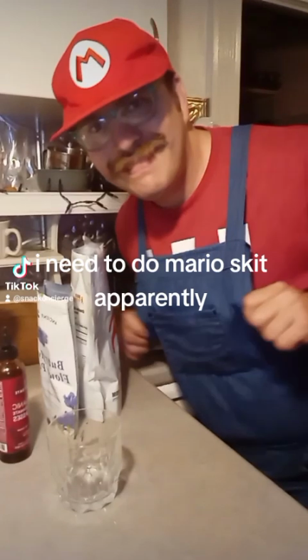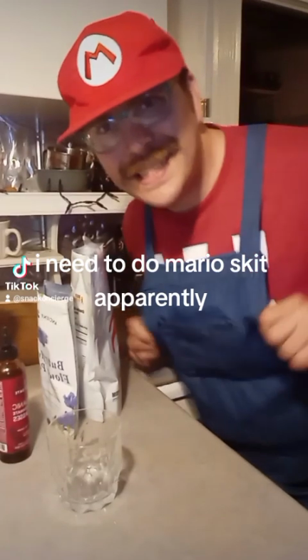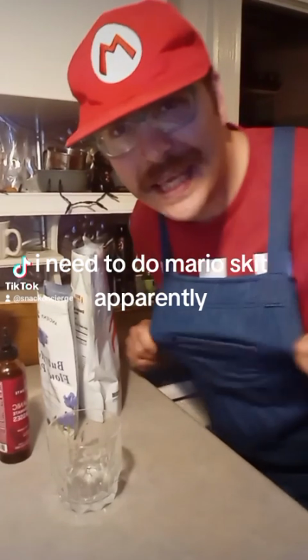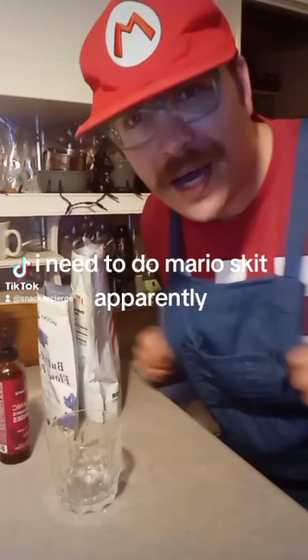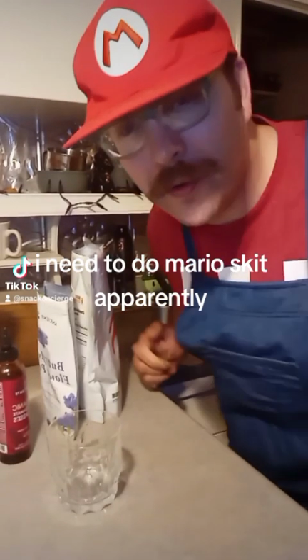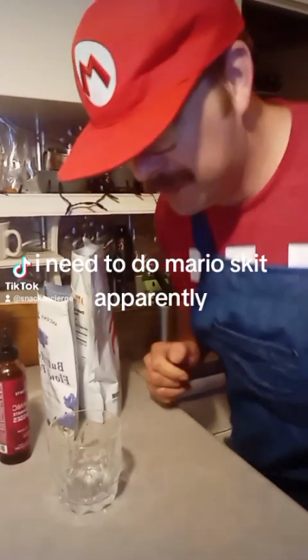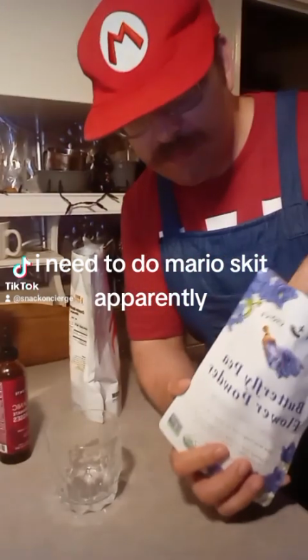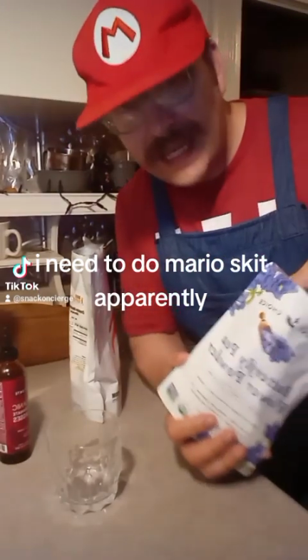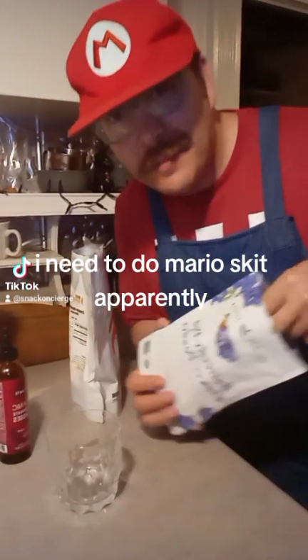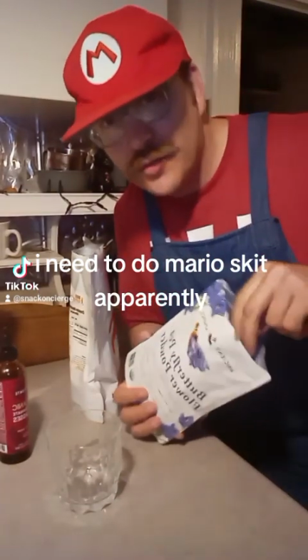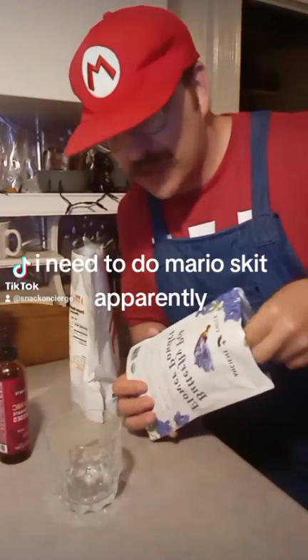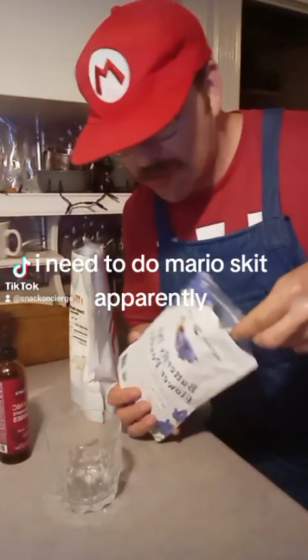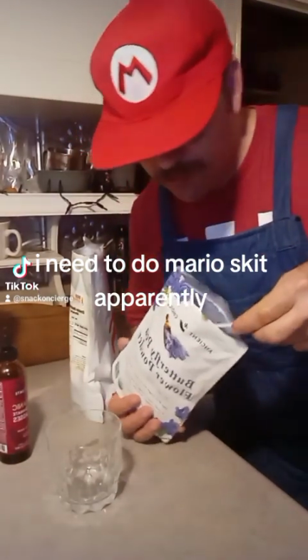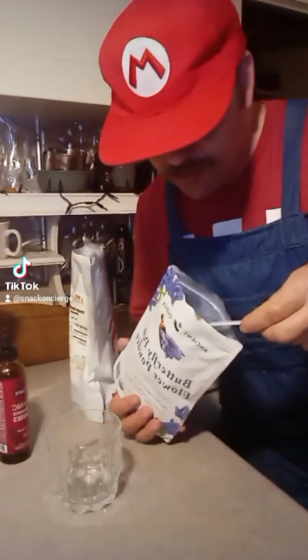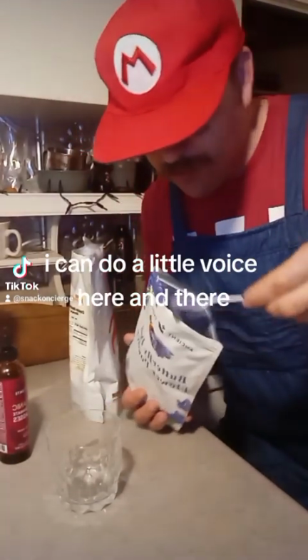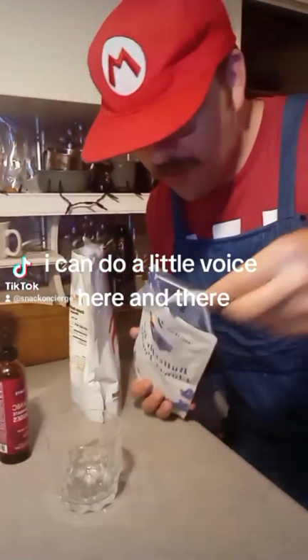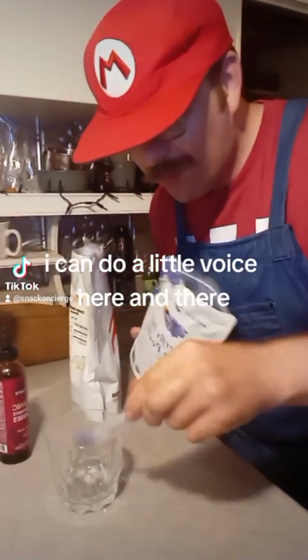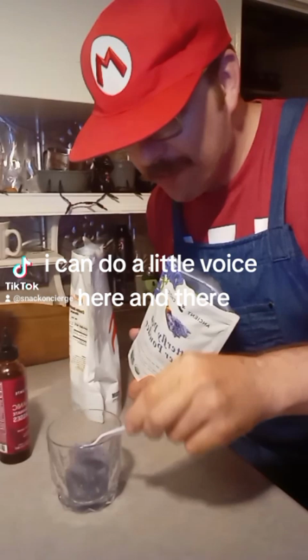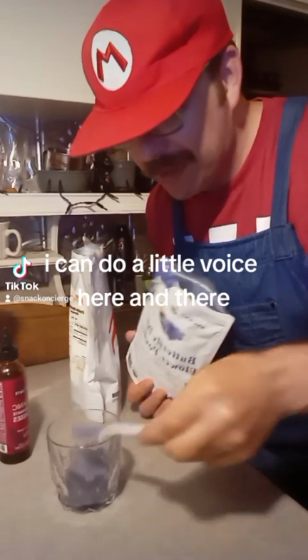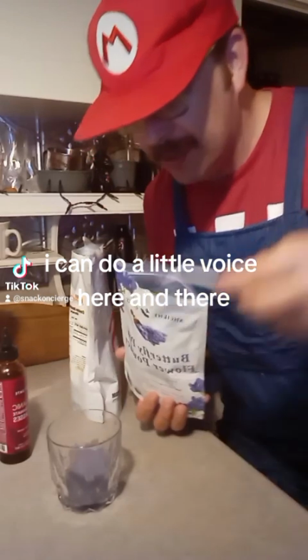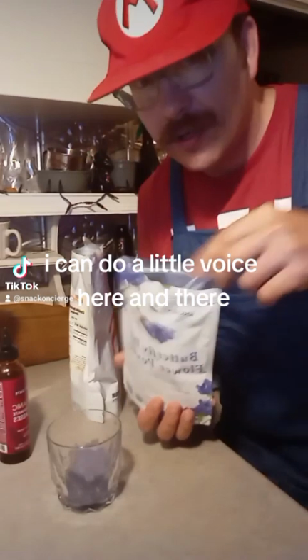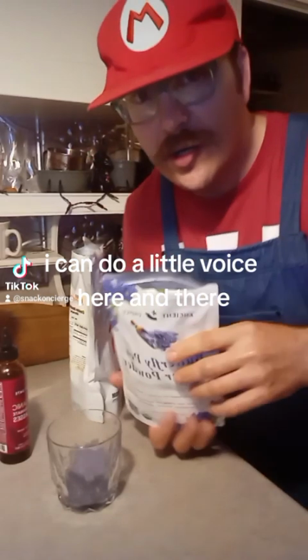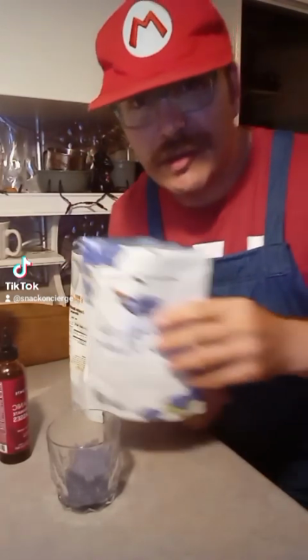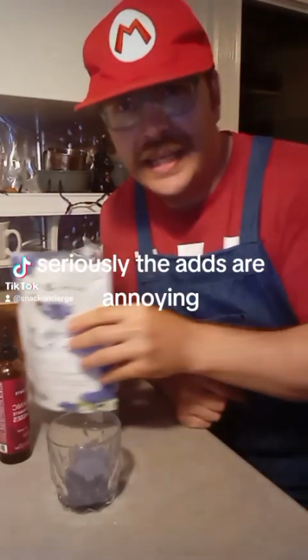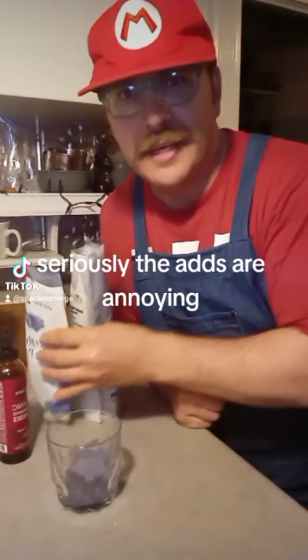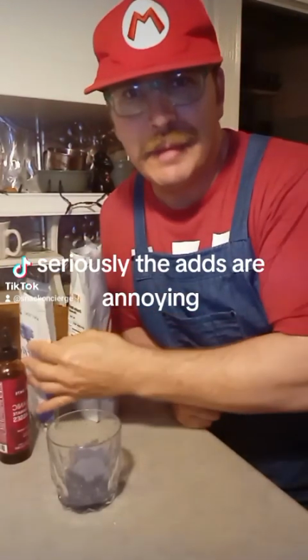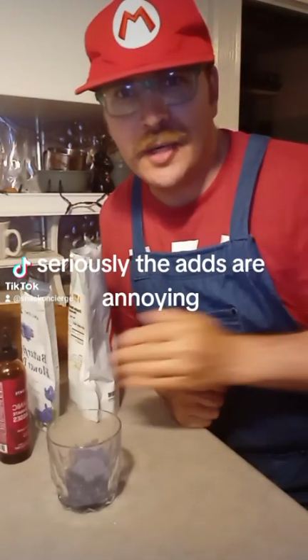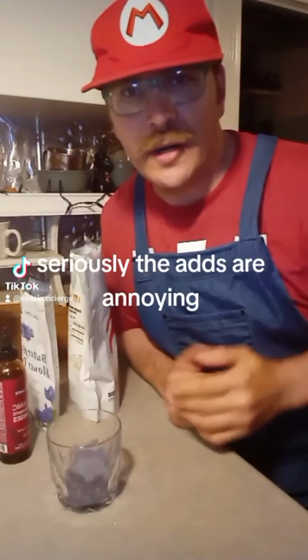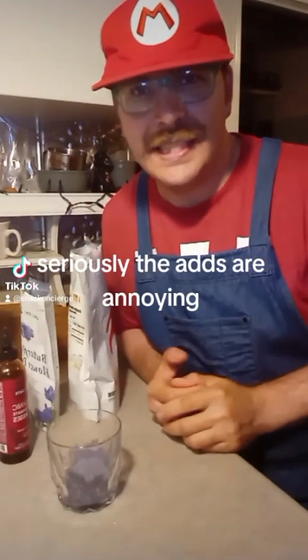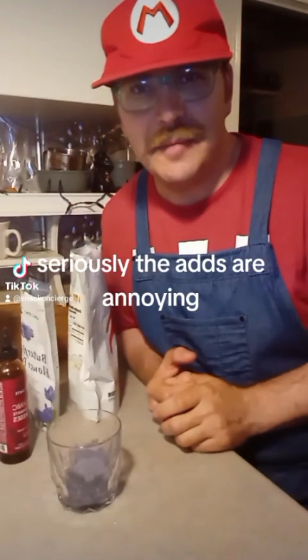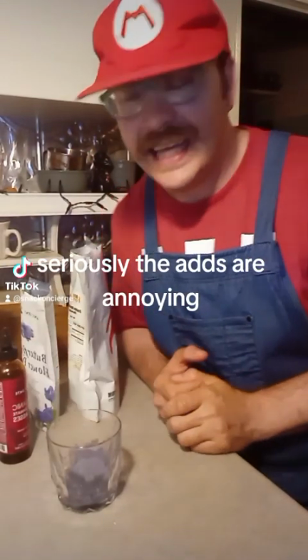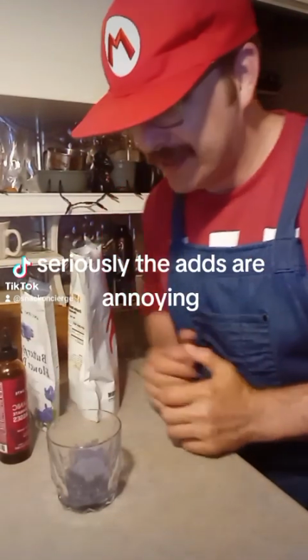It's-a me, Mario. I hated the mushrooms, so no mud water for me. Also, I believe if I buy the mud water, they still give me the ads.